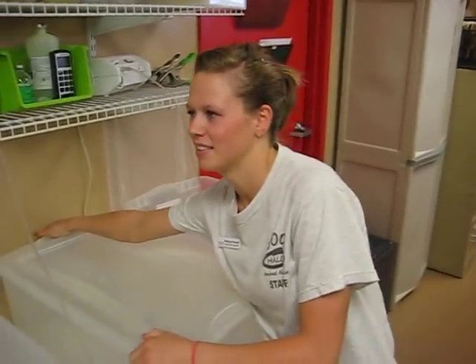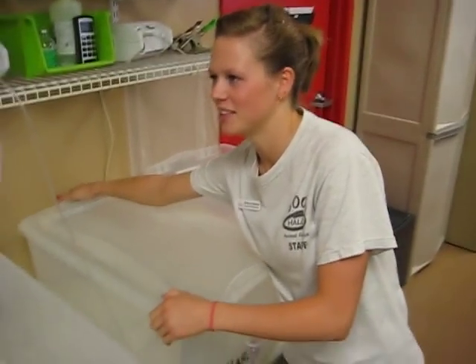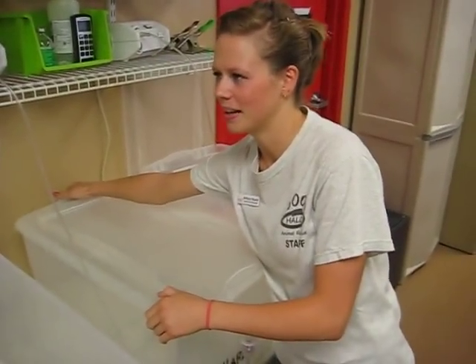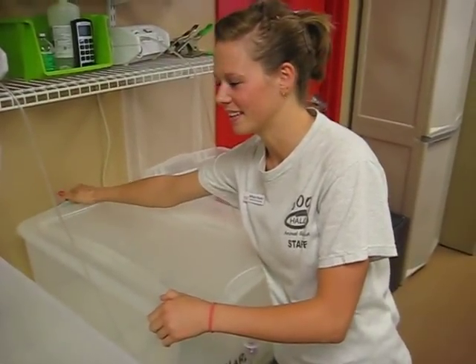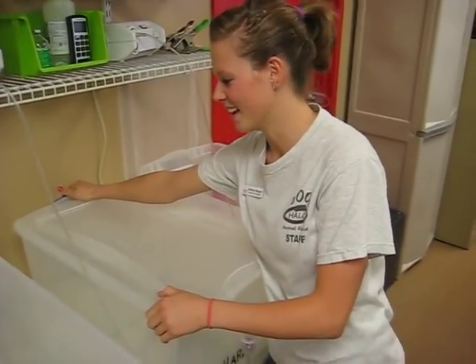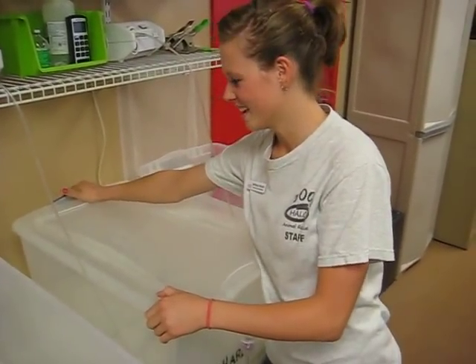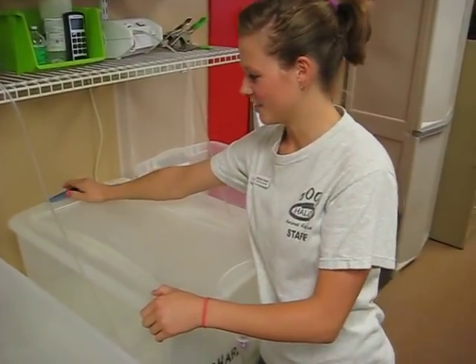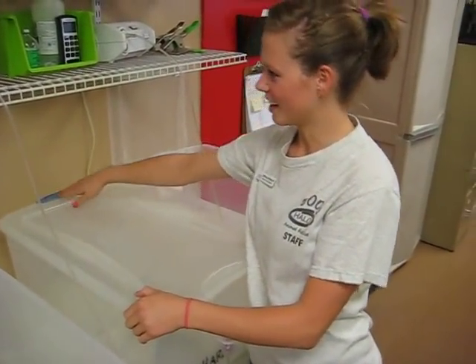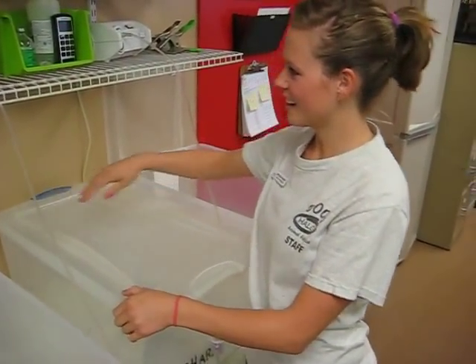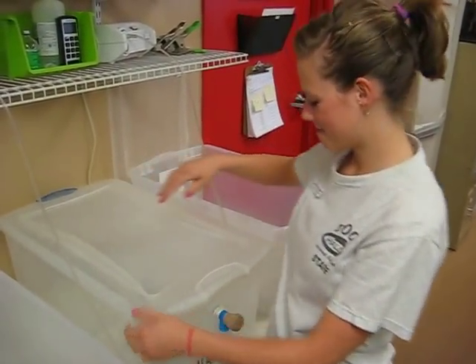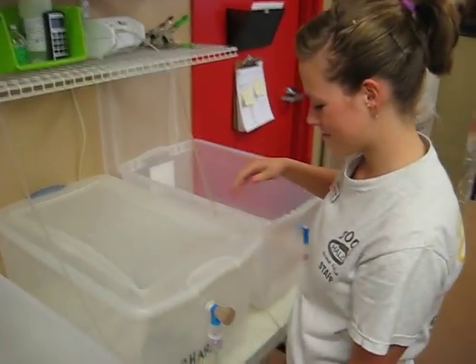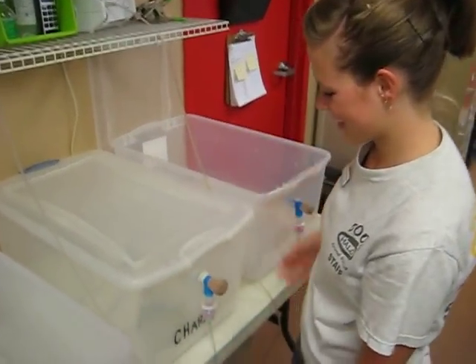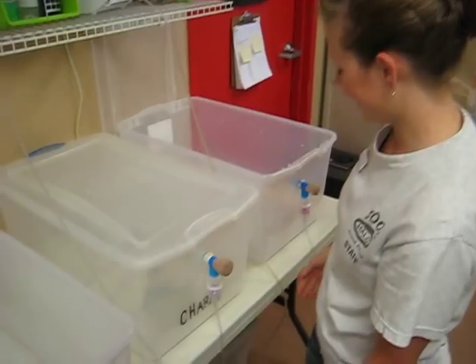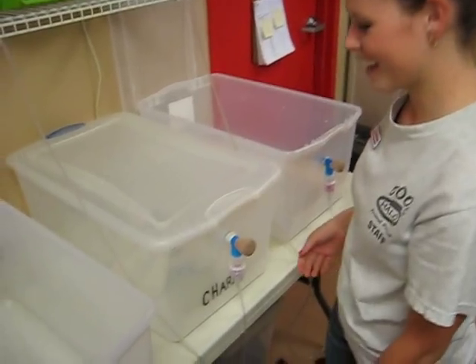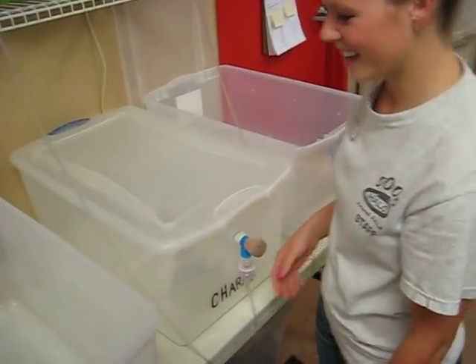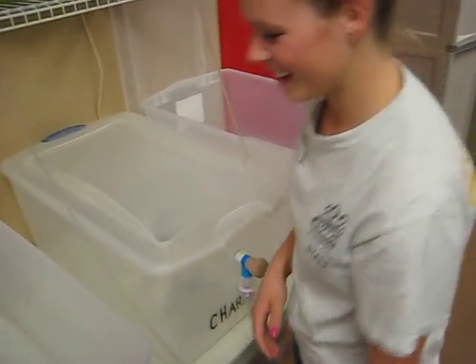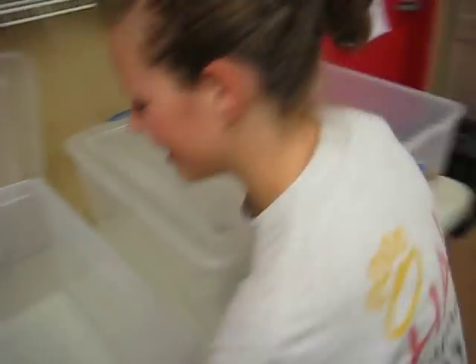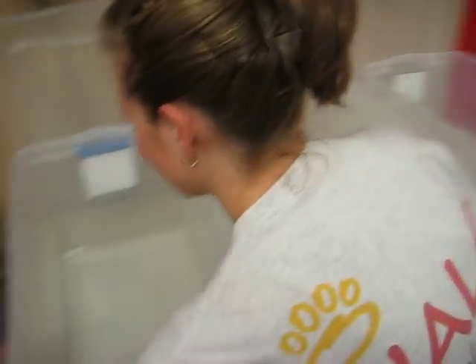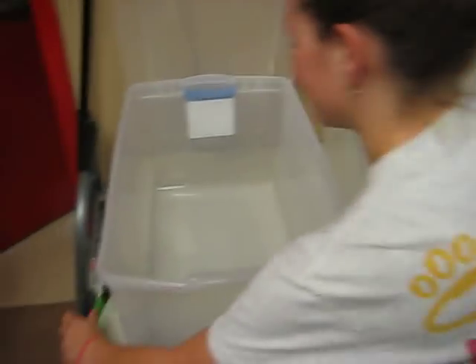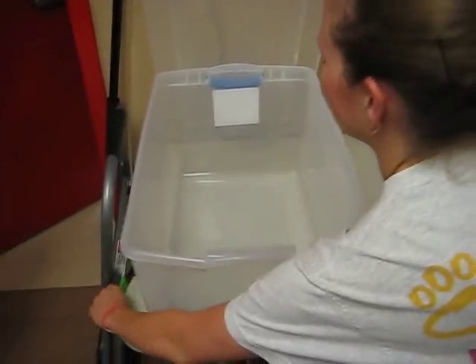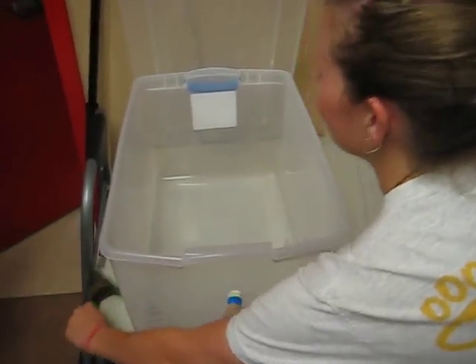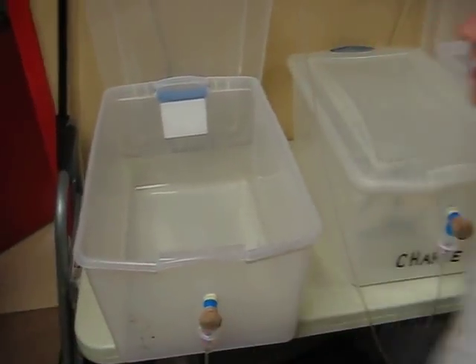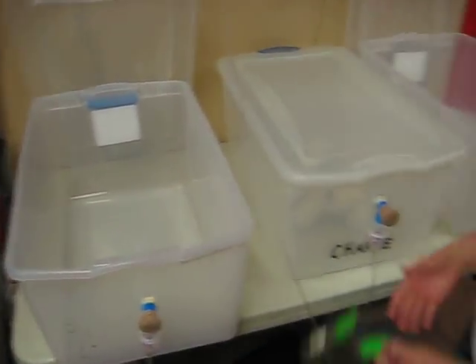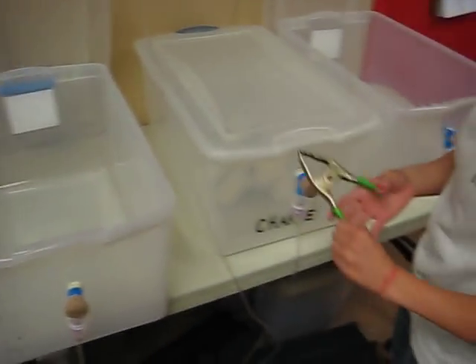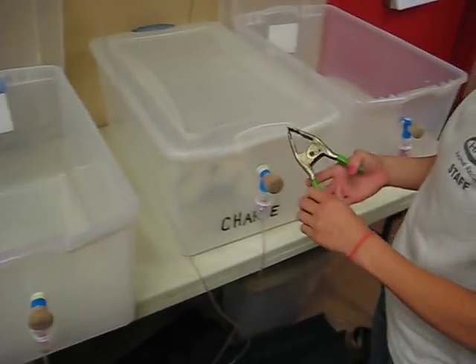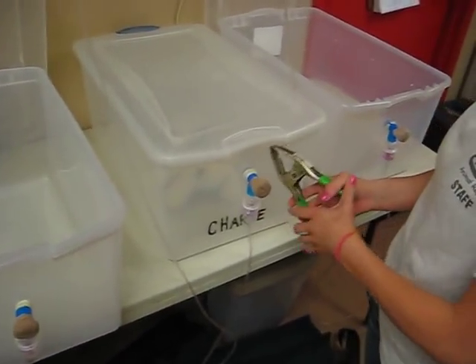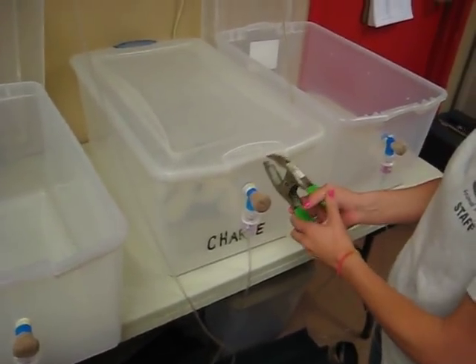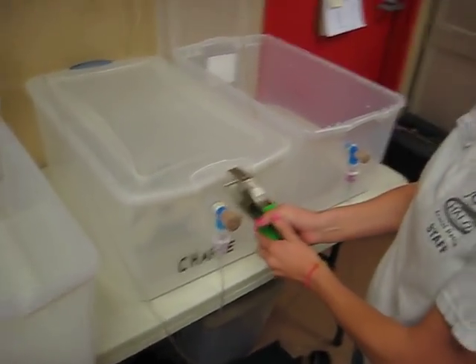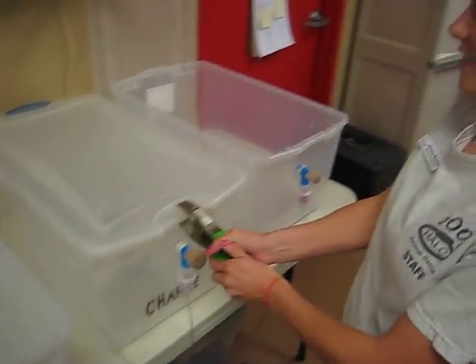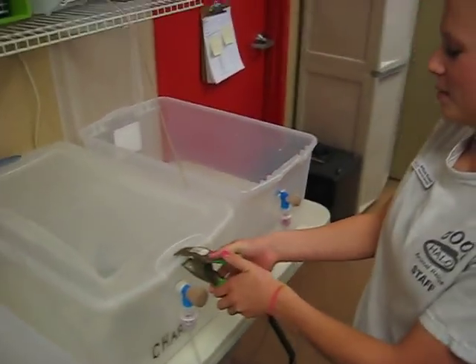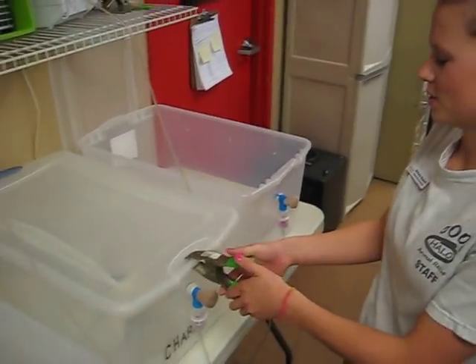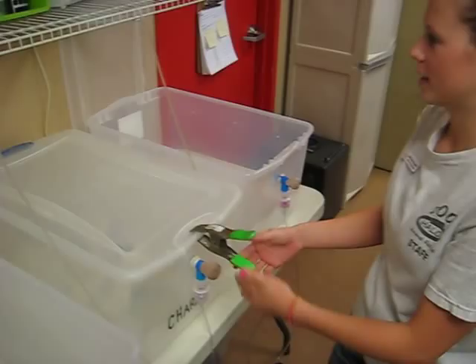Either way, you lock it, and then you get a clamp.